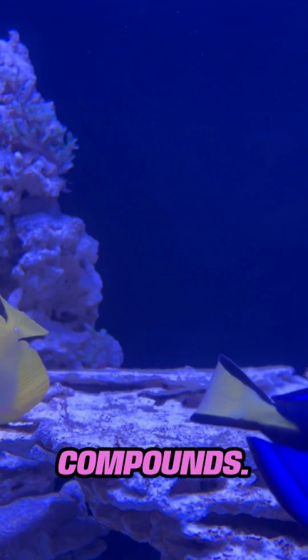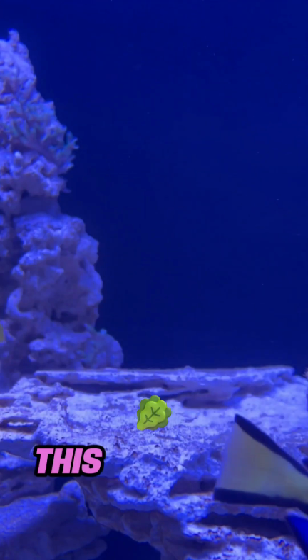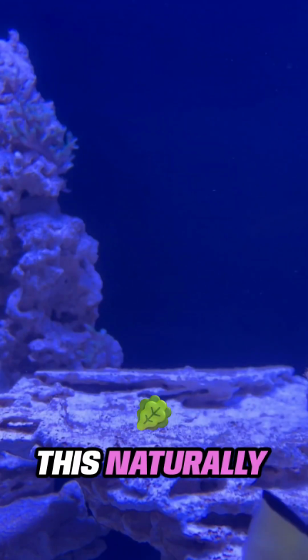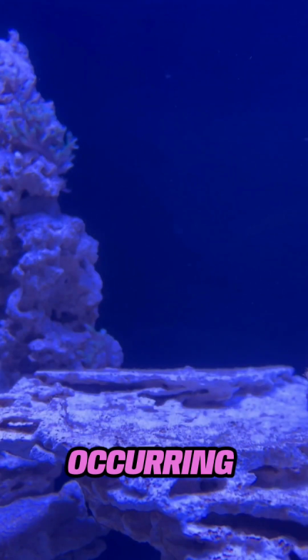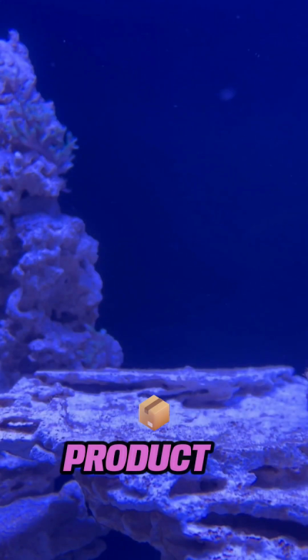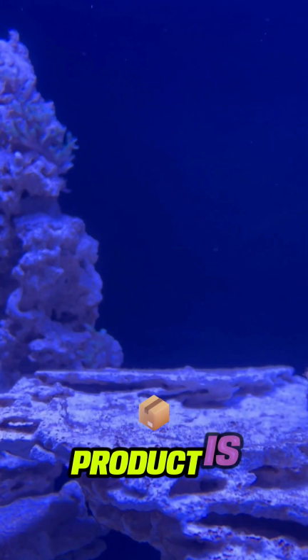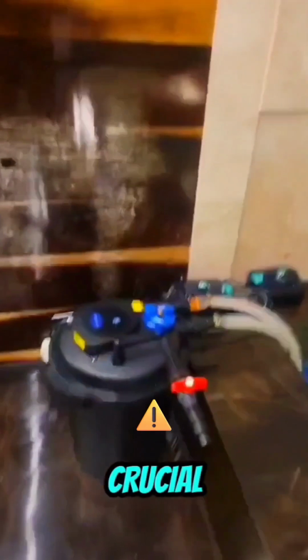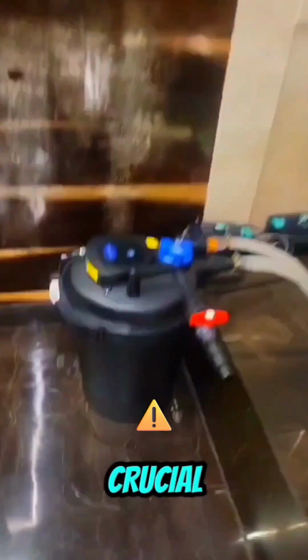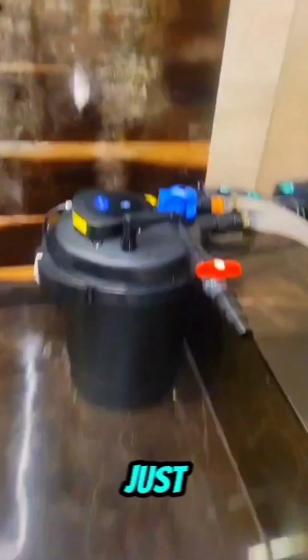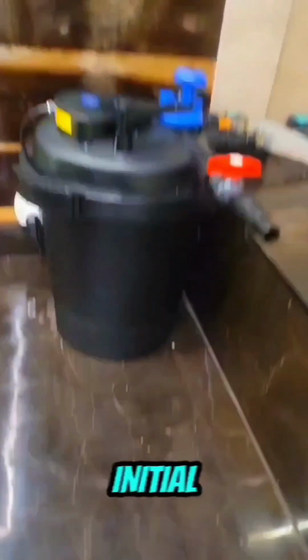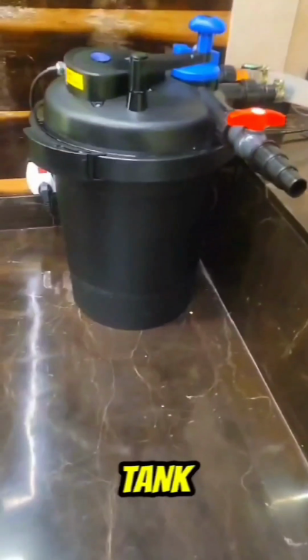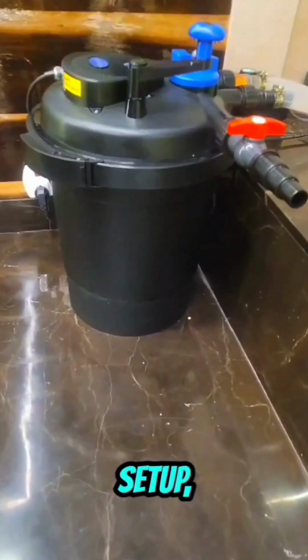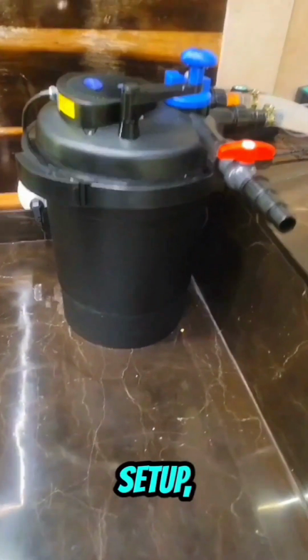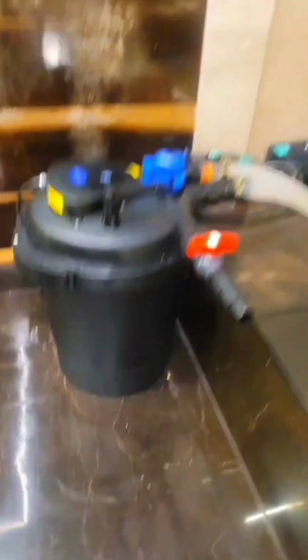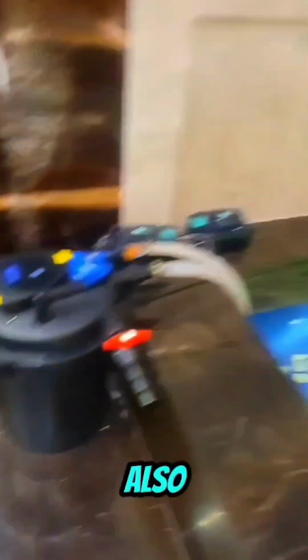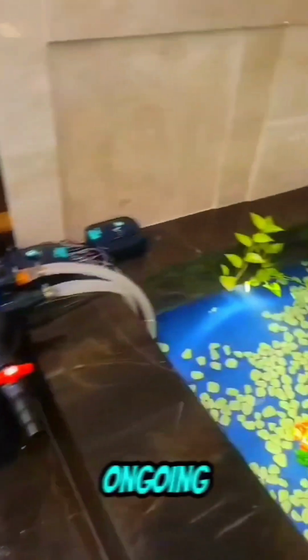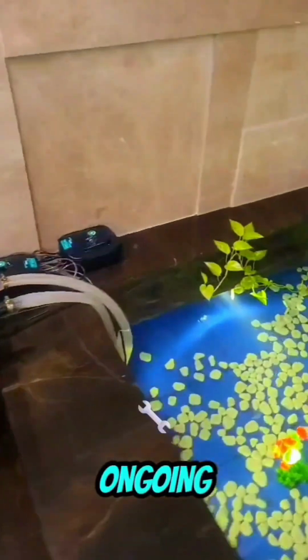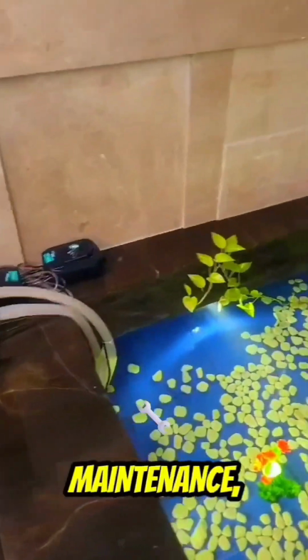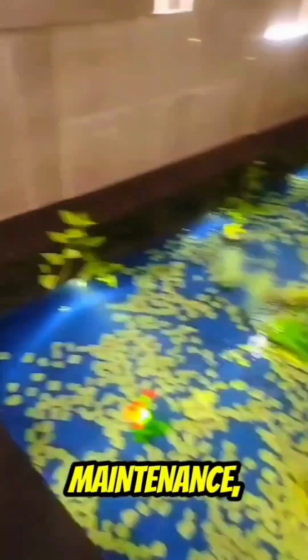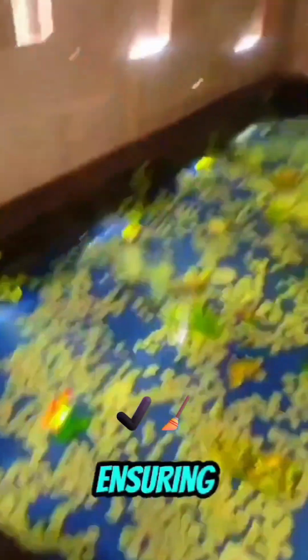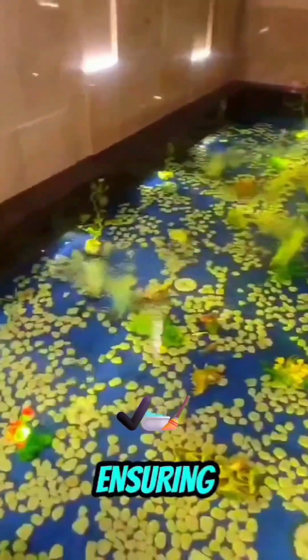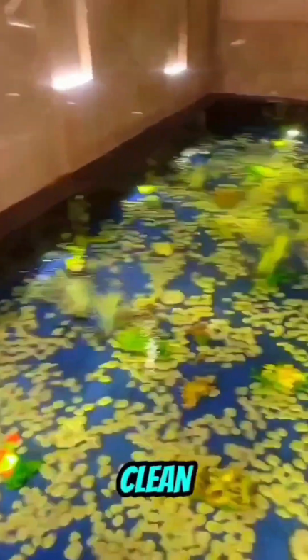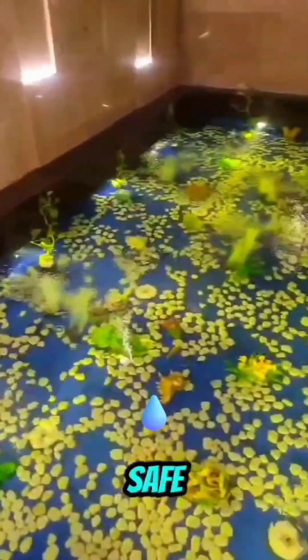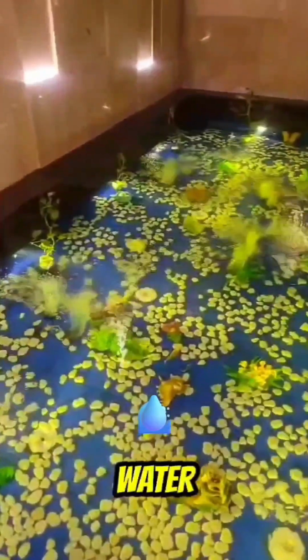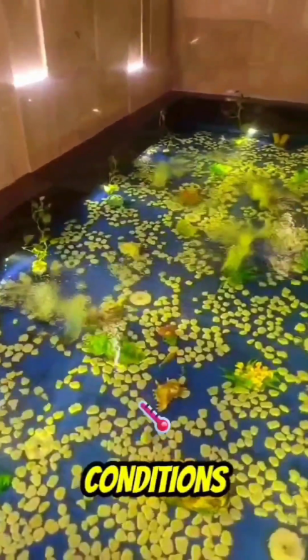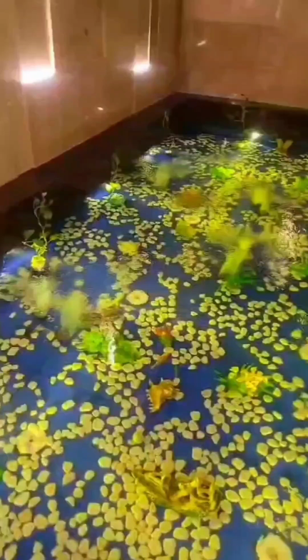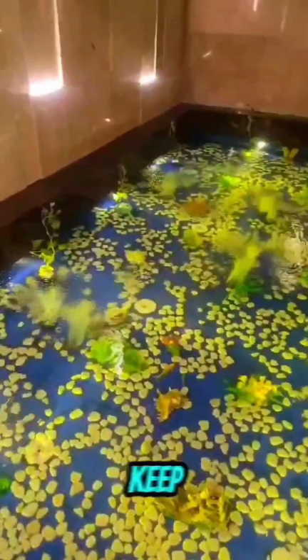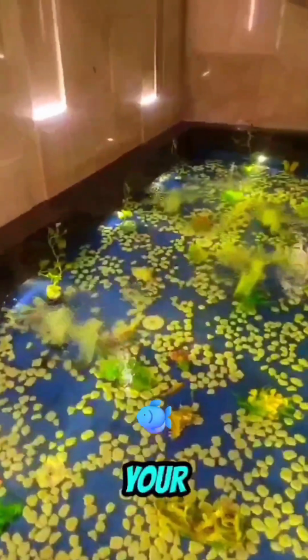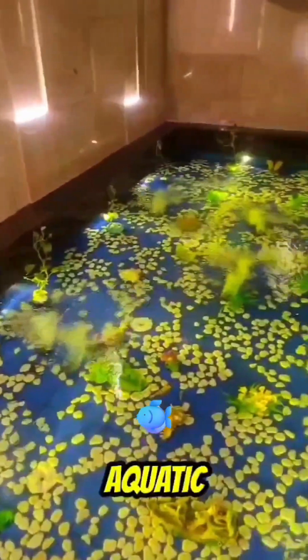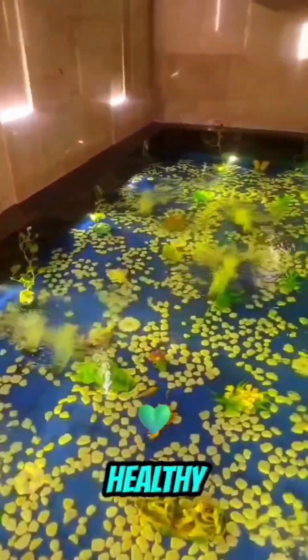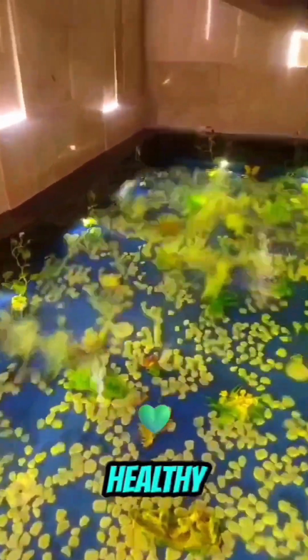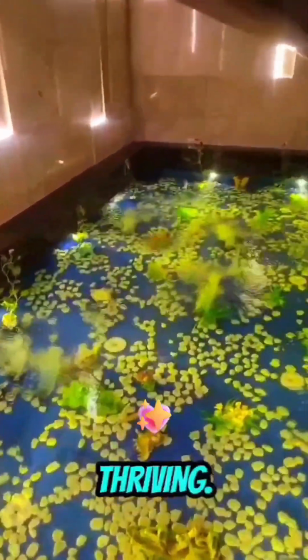This naturally occurring product is crucial not just for initial tank setup, but also for ongoing maintenance, ensuring clean and safe water conditions that keep your aquatic life healthy and thriving.